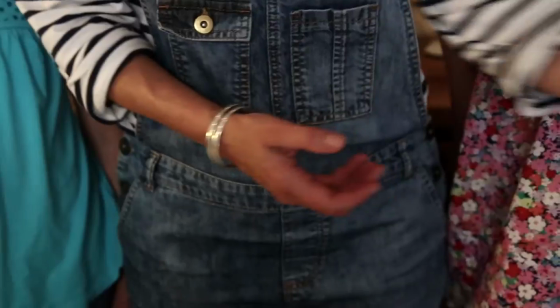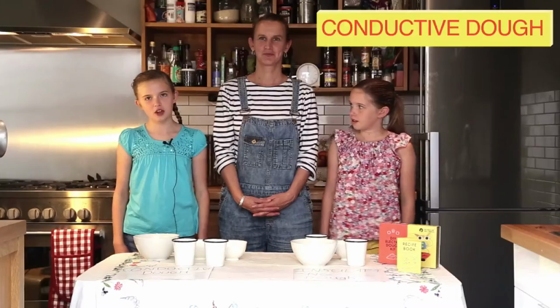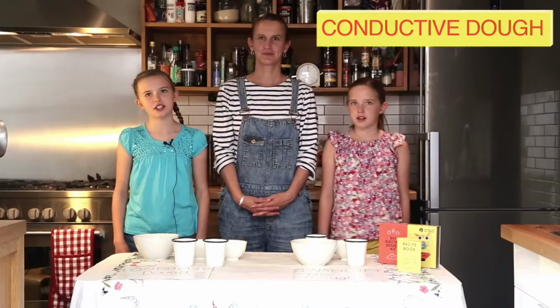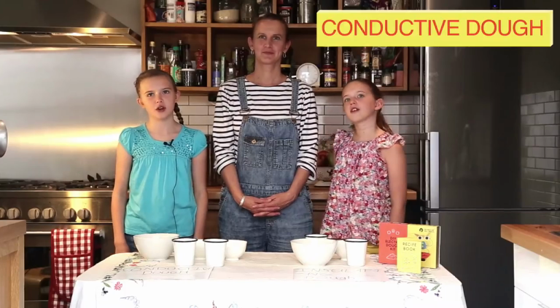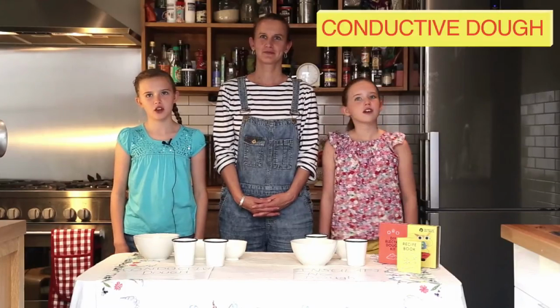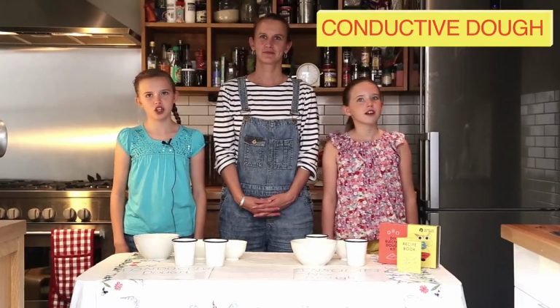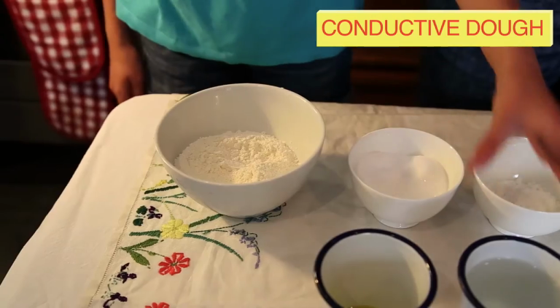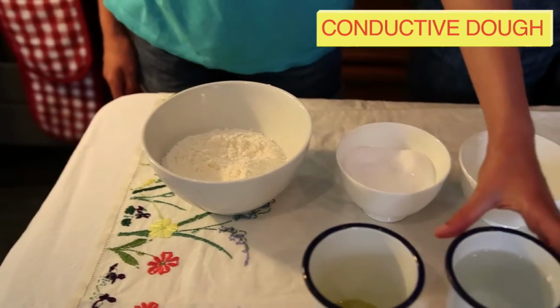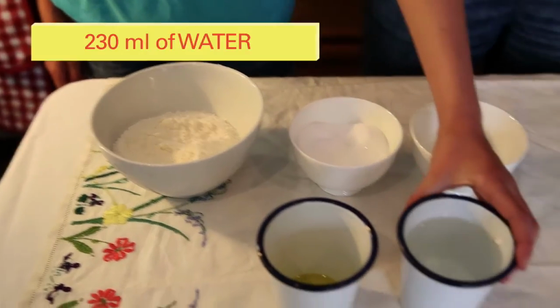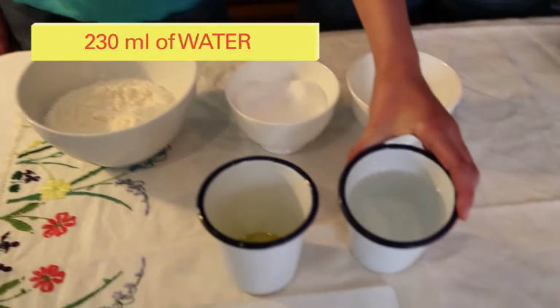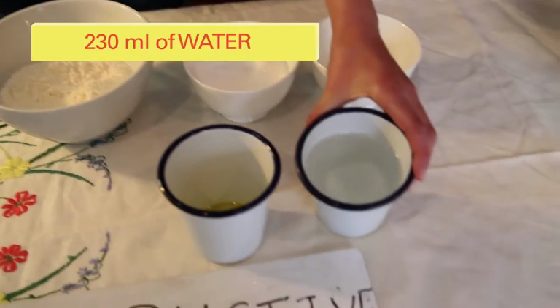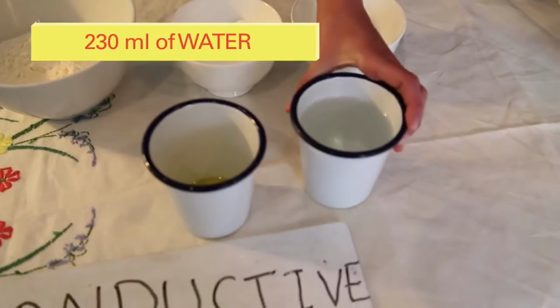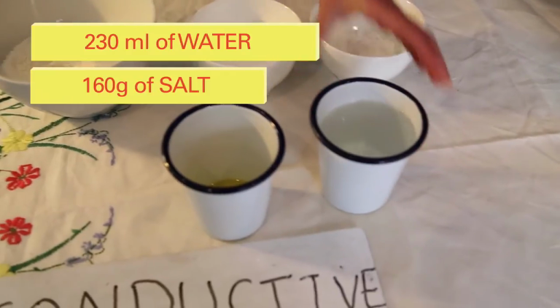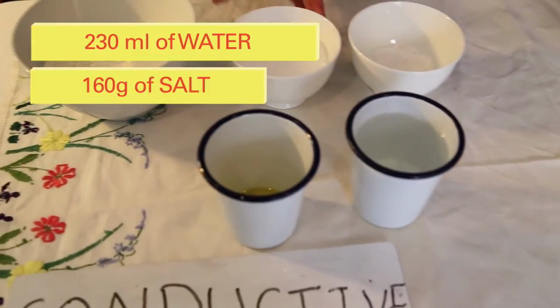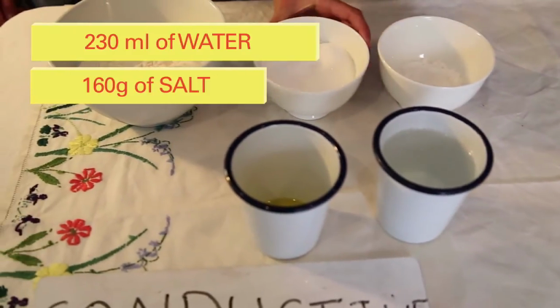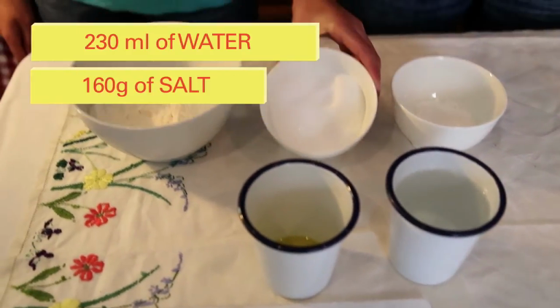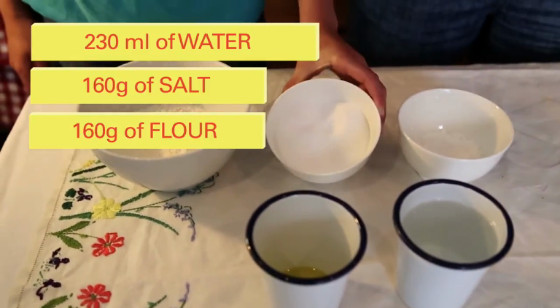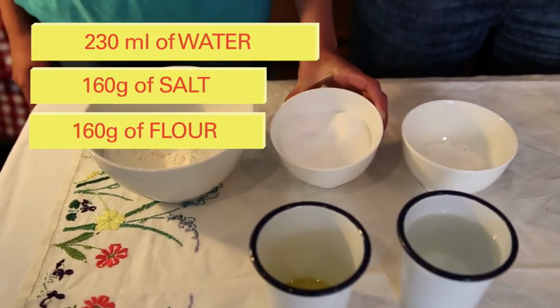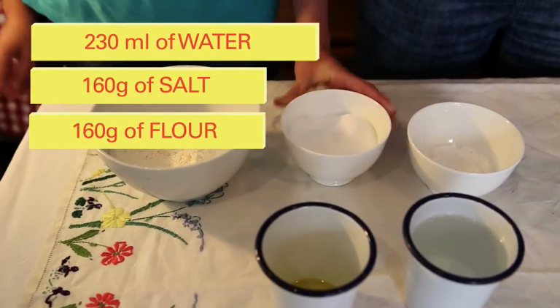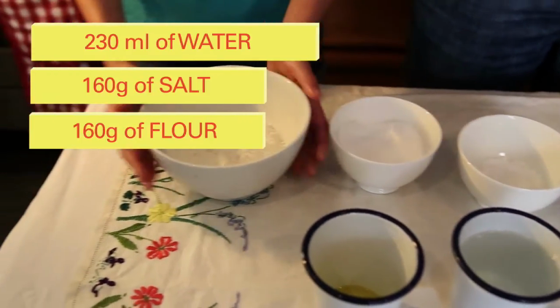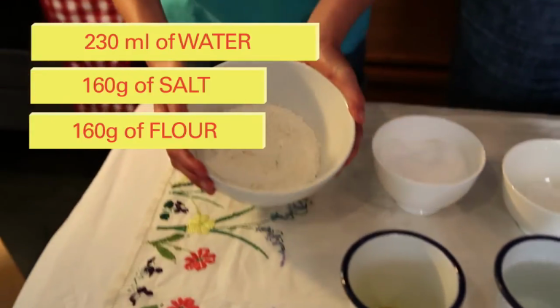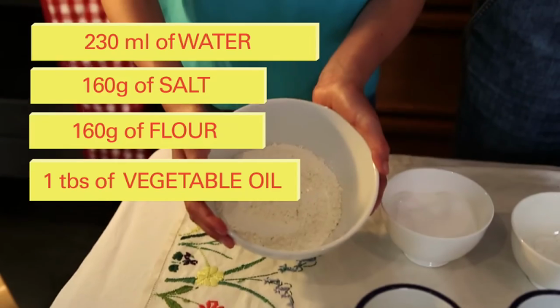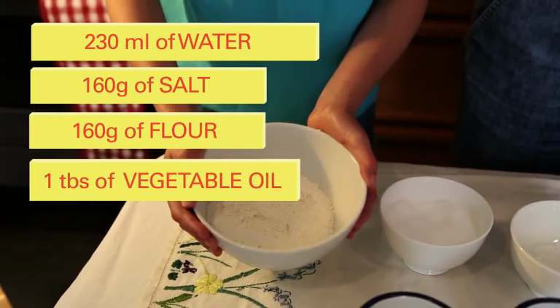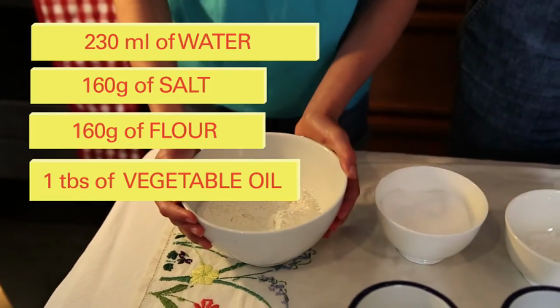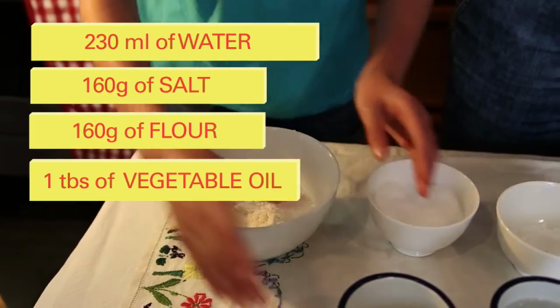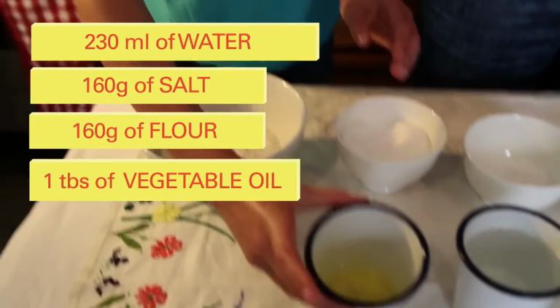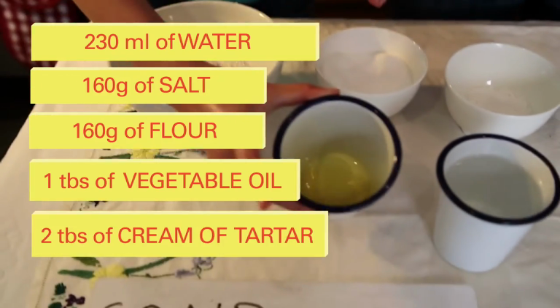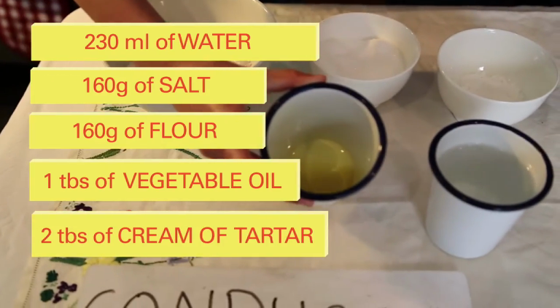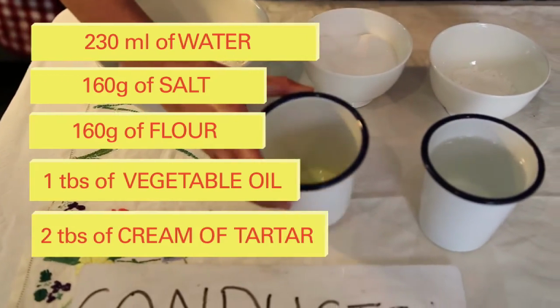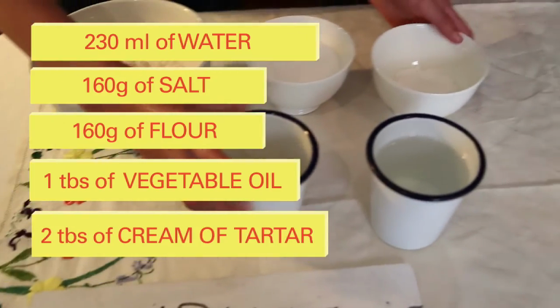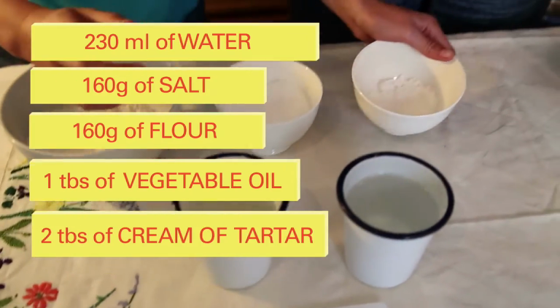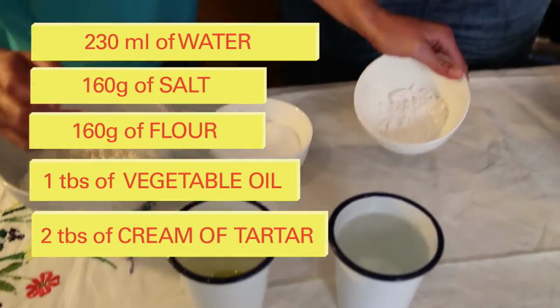To make your conductive dough you'll need 230 millilitres of water, 160 grams of salt, 160 grams of flour, one tablespoon of vegetable oil, and two tablespoons of cream of tartar.